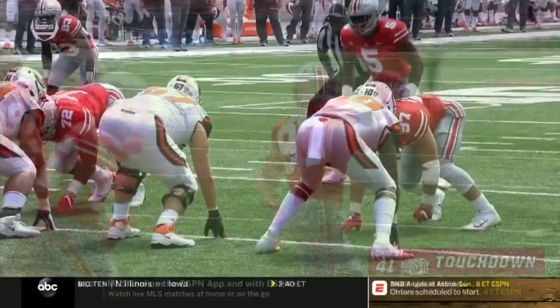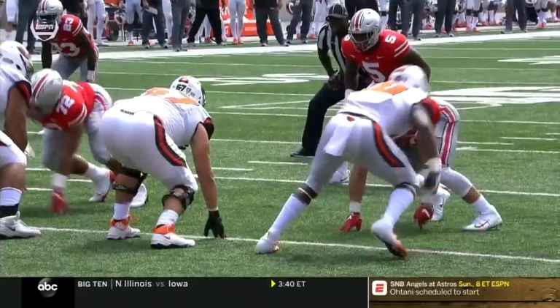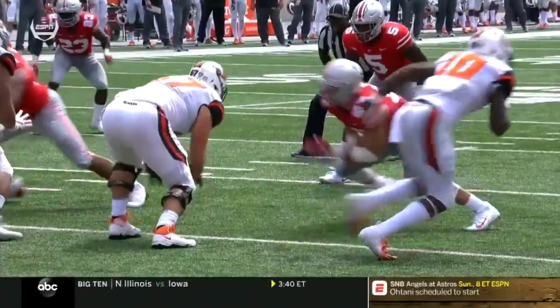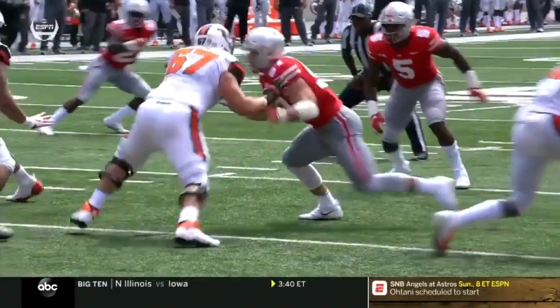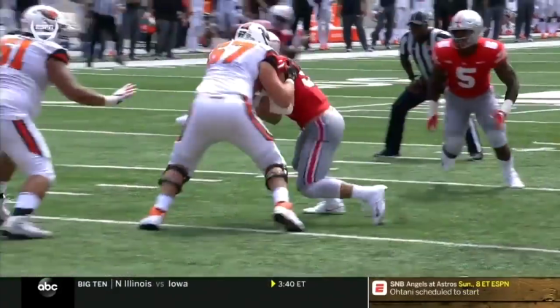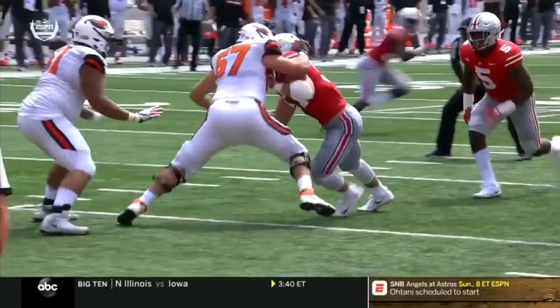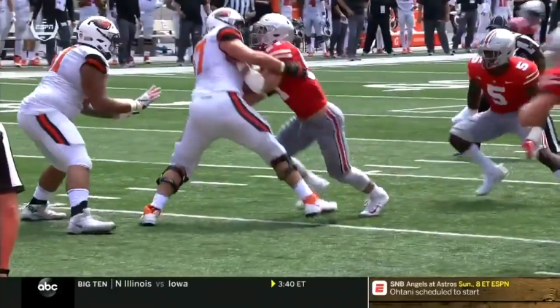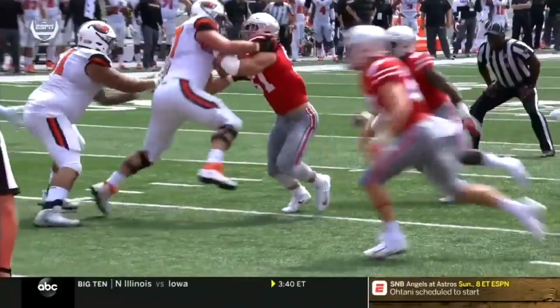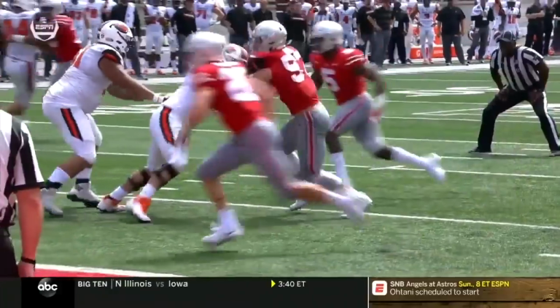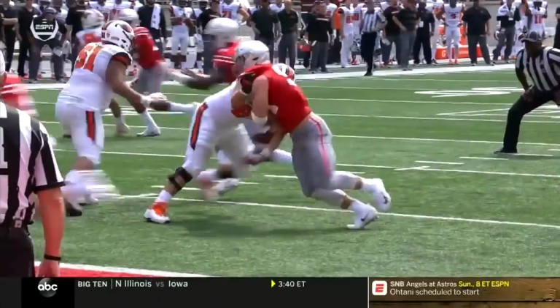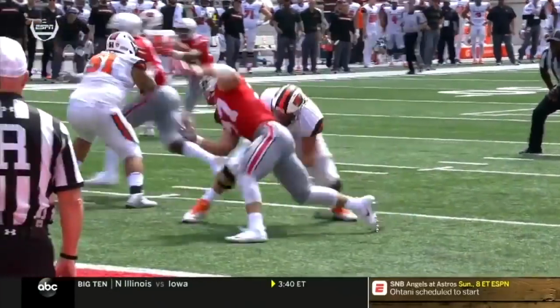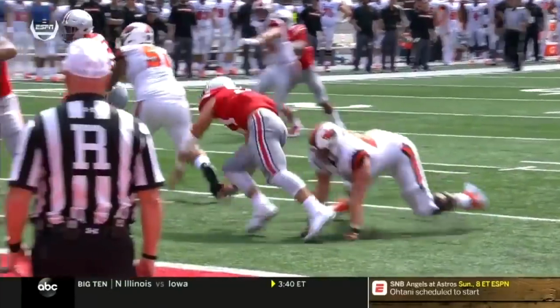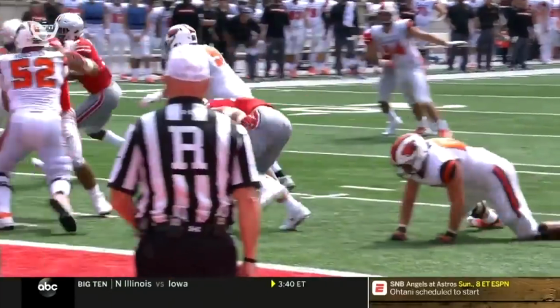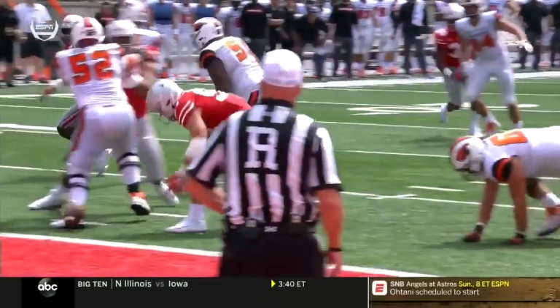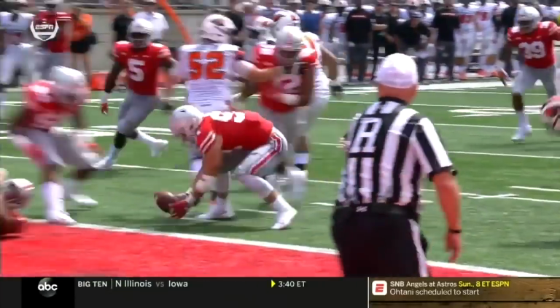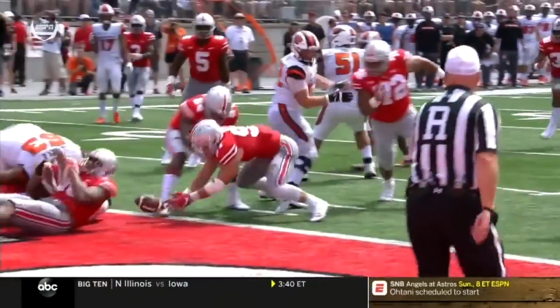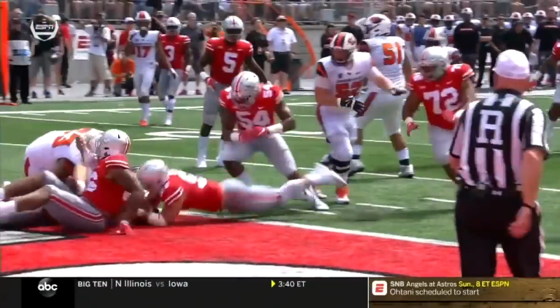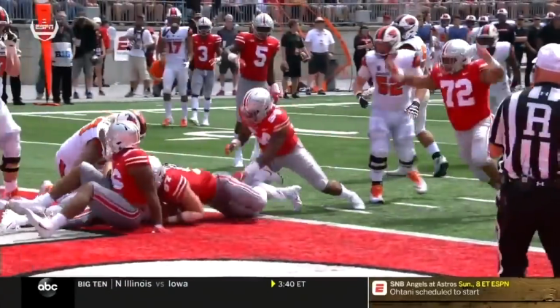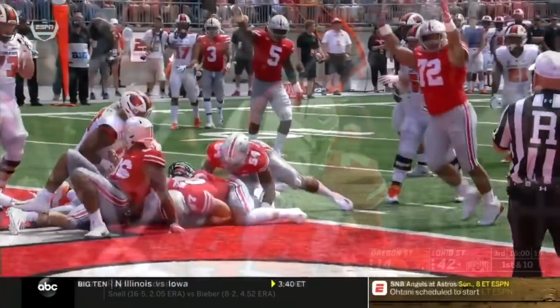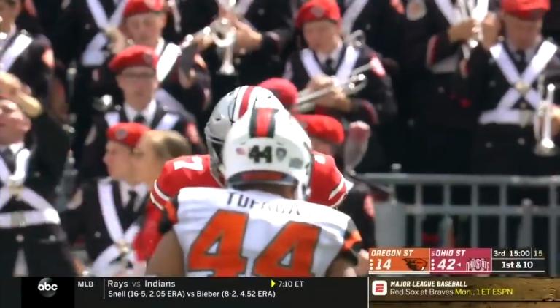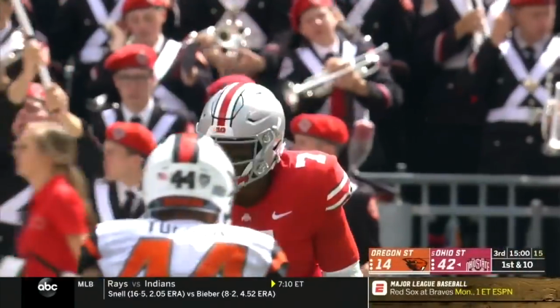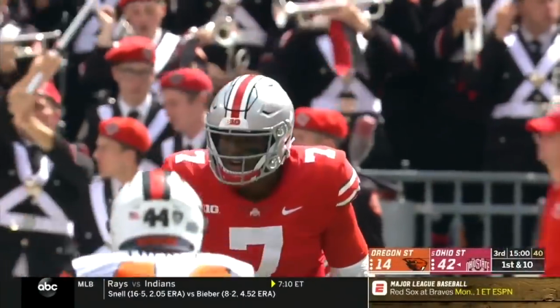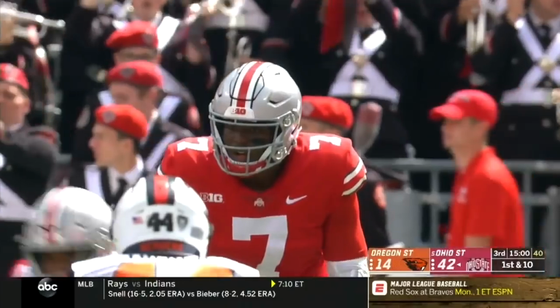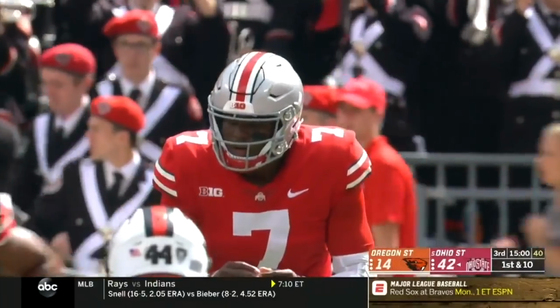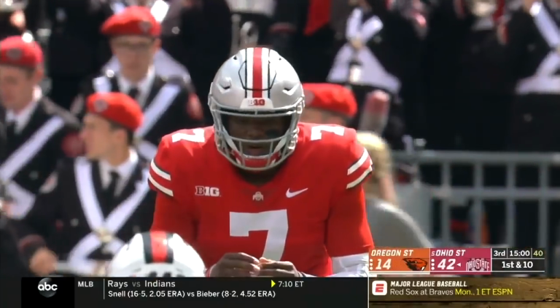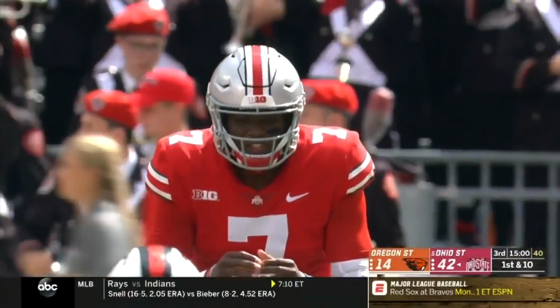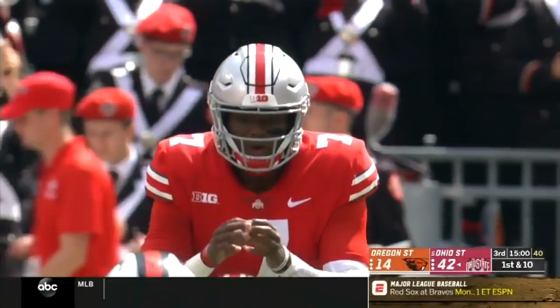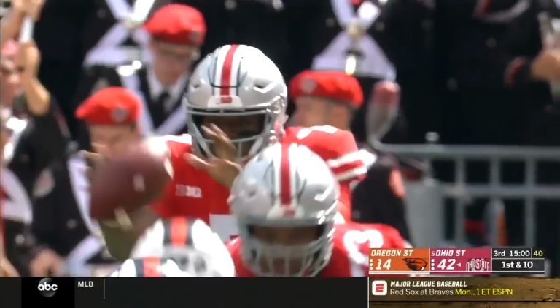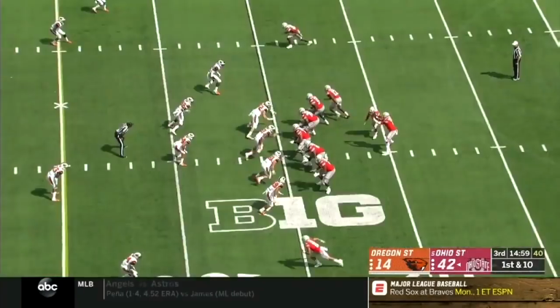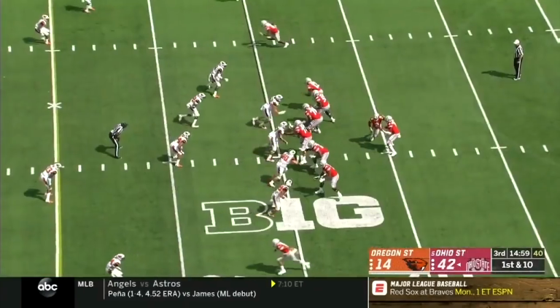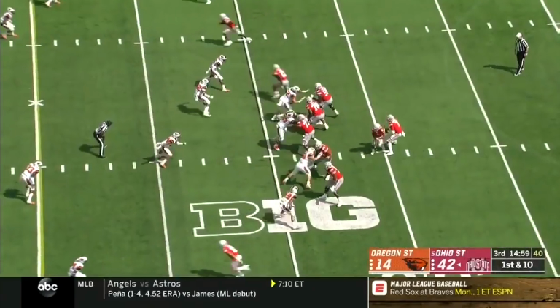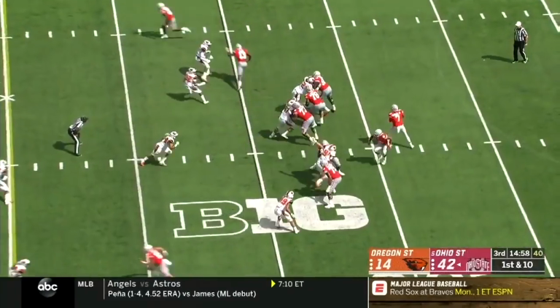Just collapses here. There's just nothing you can do as a quarterback. Look at Bosa — engage, swim, and stay in the second half. Just have to figure out any way possible to slow those guys down.